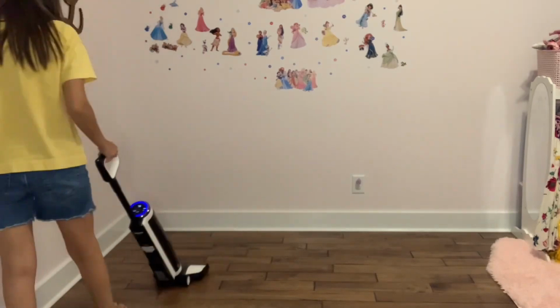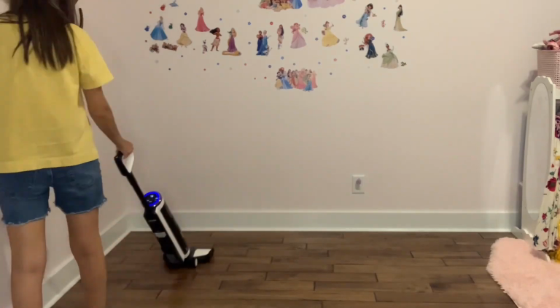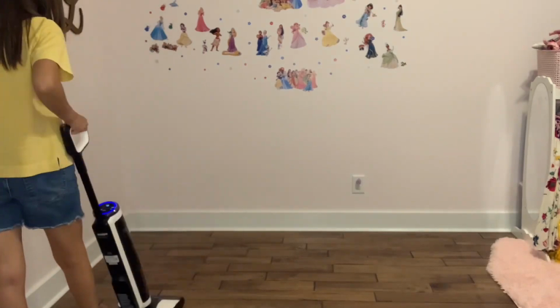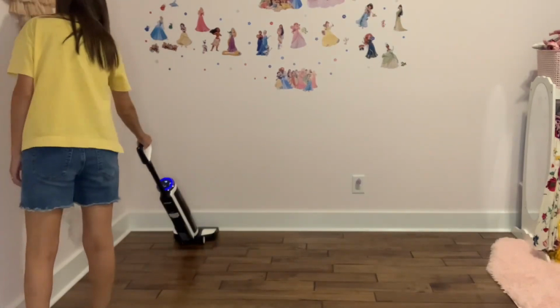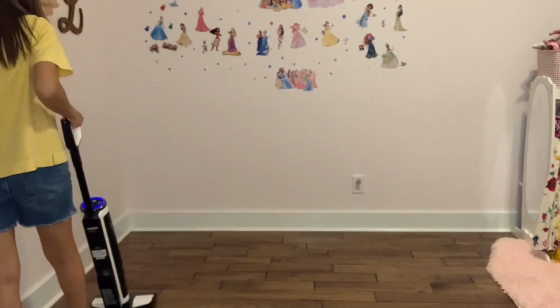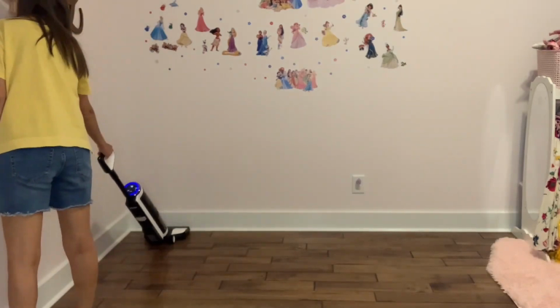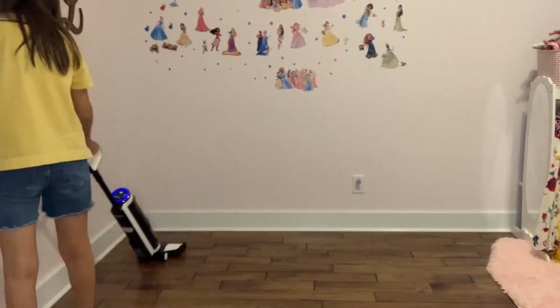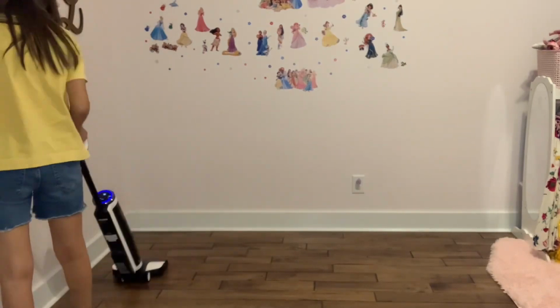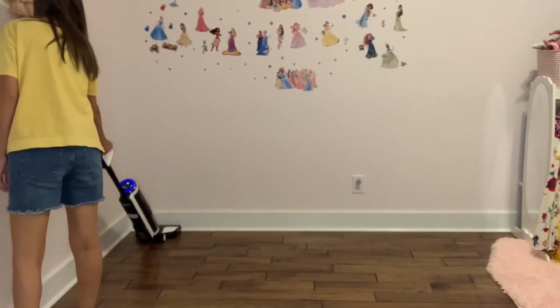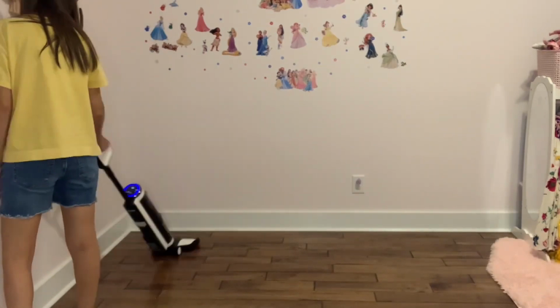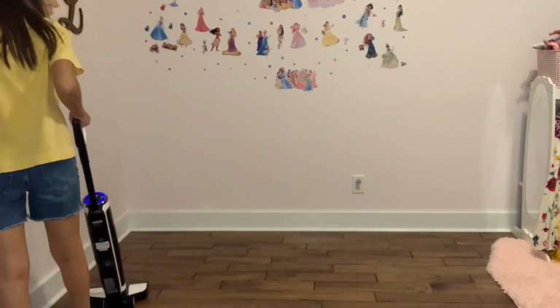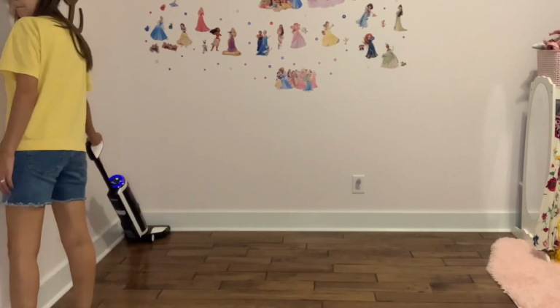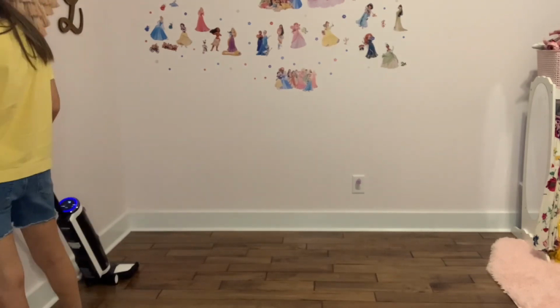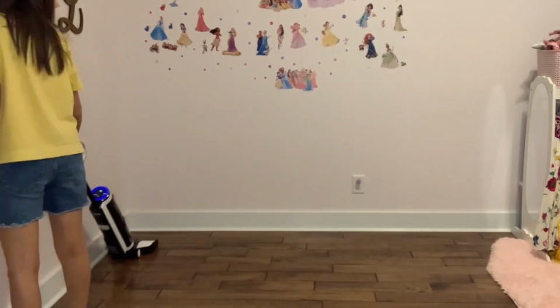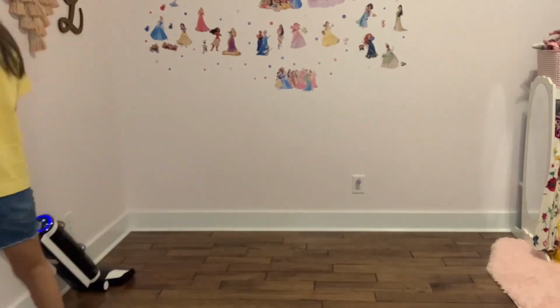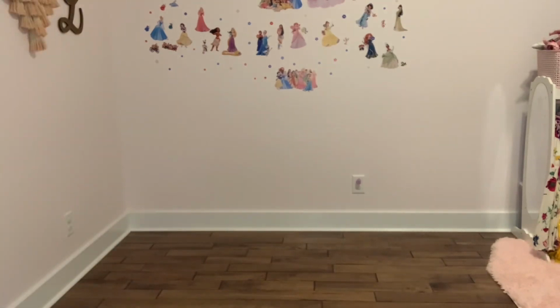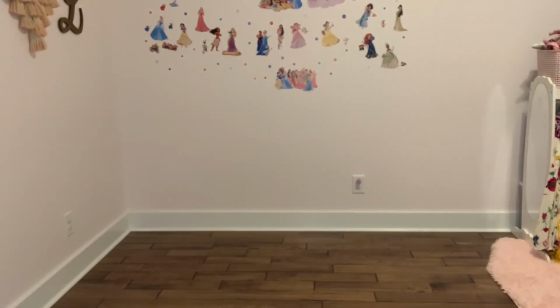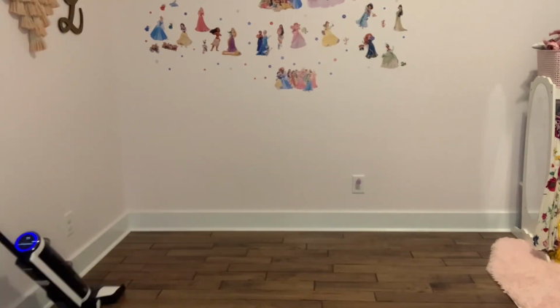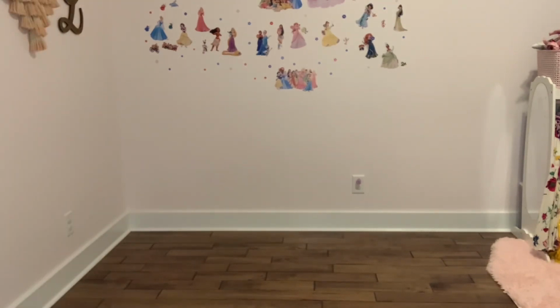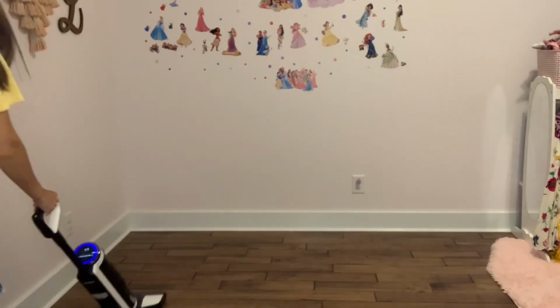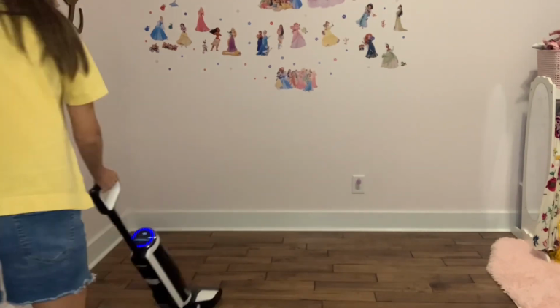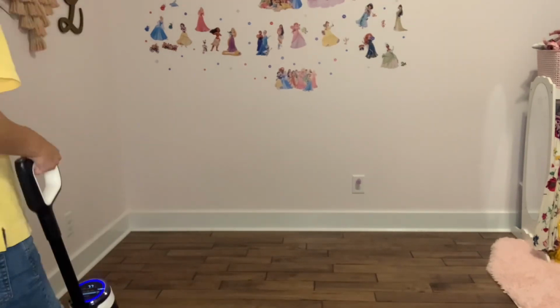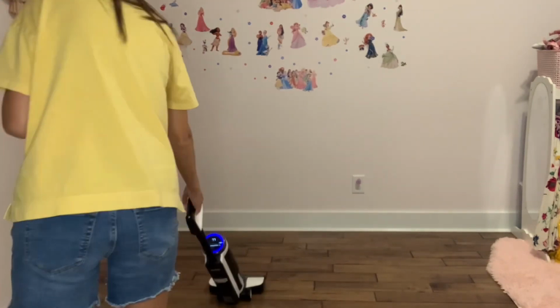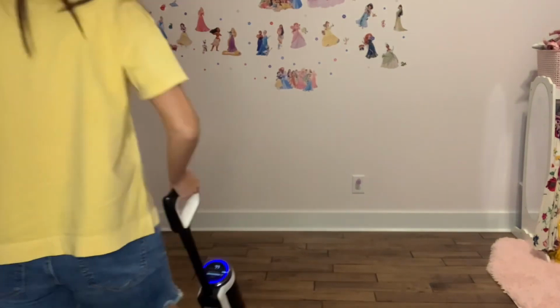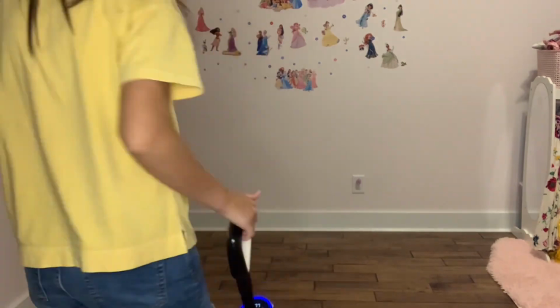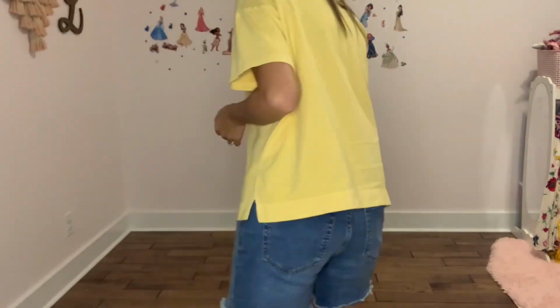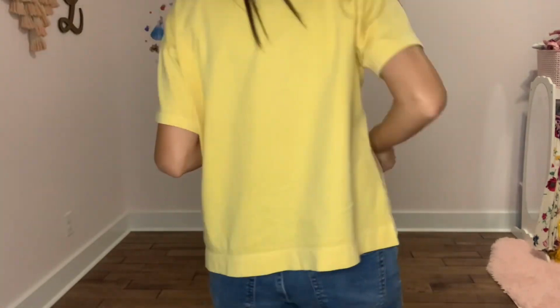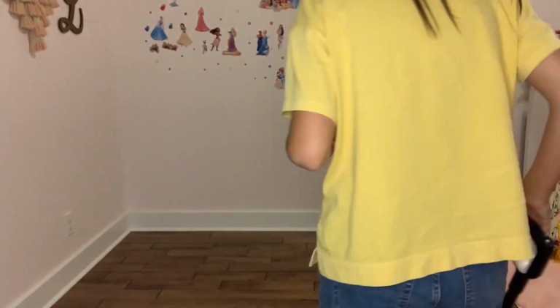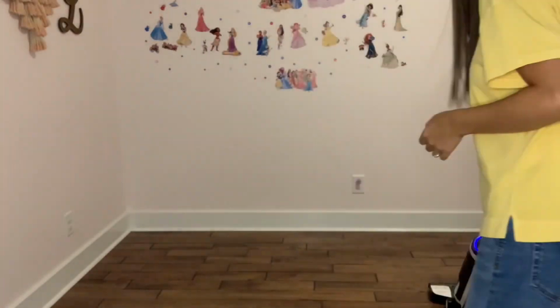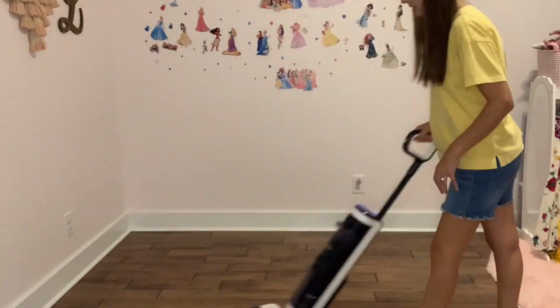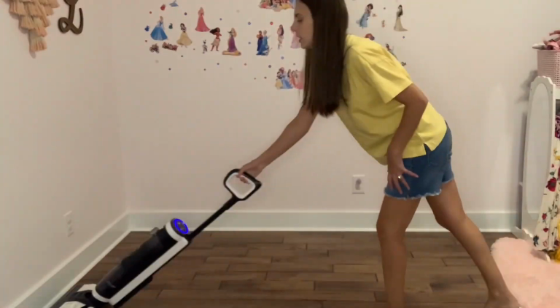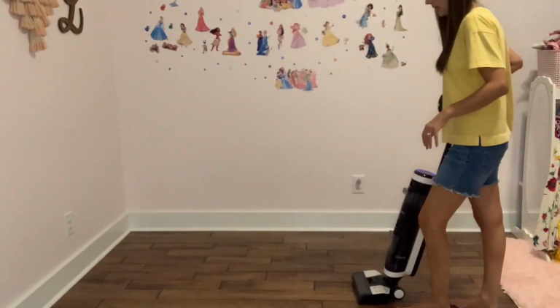I'm just quickly using my wet vac to go over the floor, because how many times do you get to easily go over the floor where the bed is? So I went ahead and did that just to get everything clean and fresh.